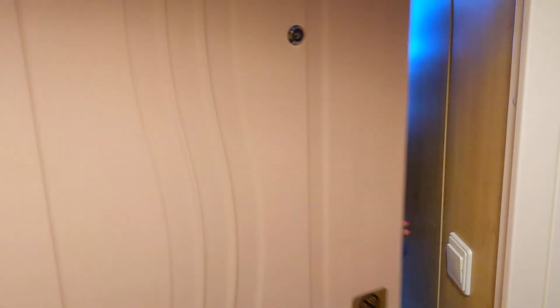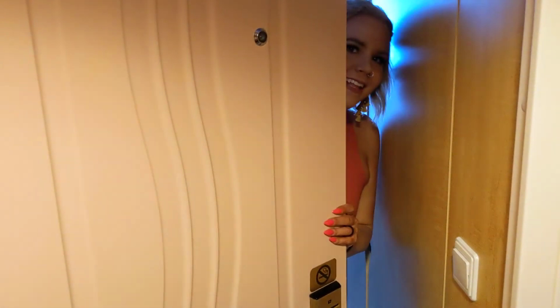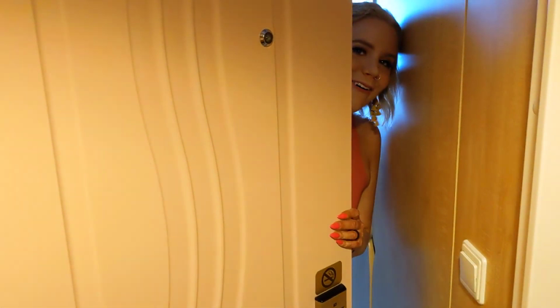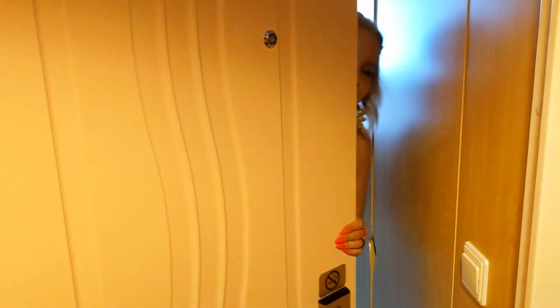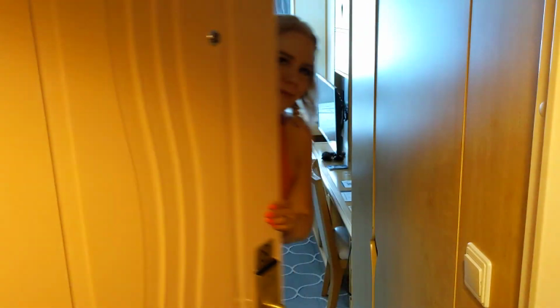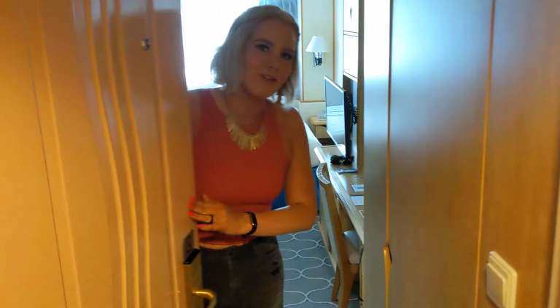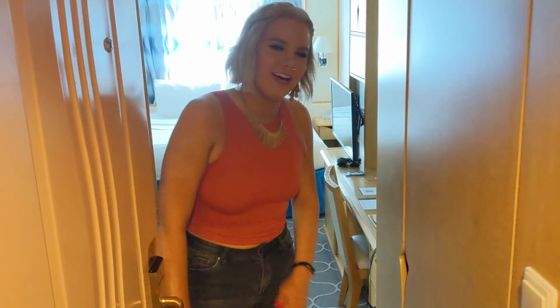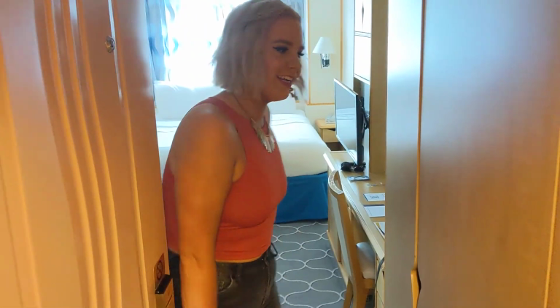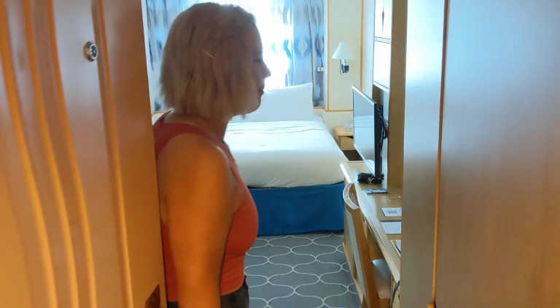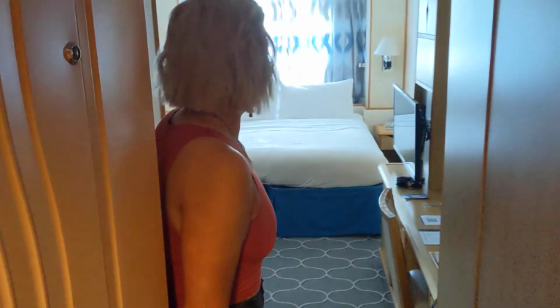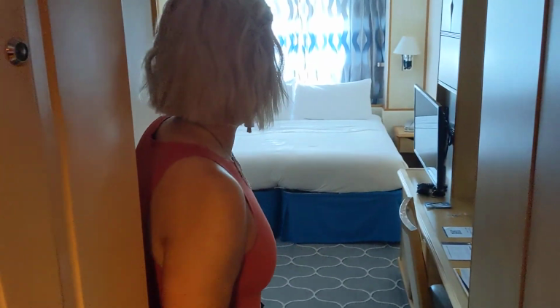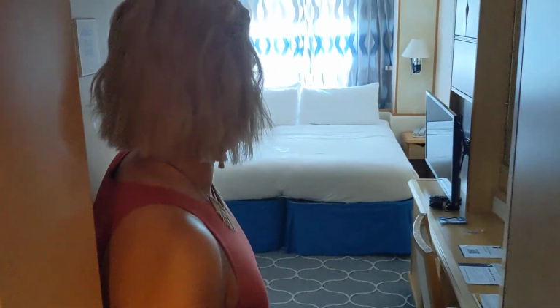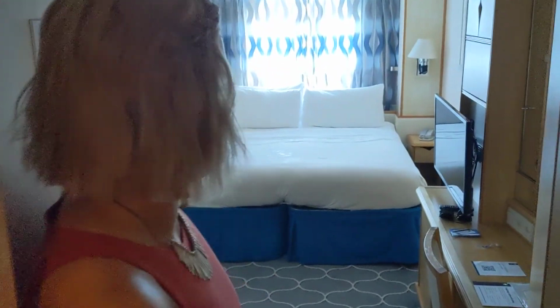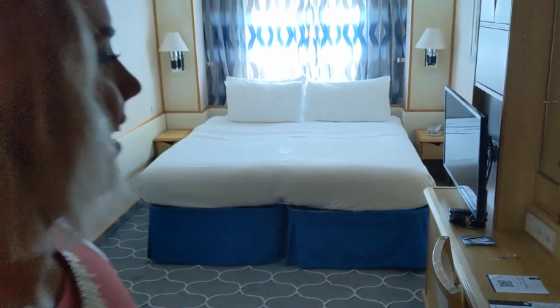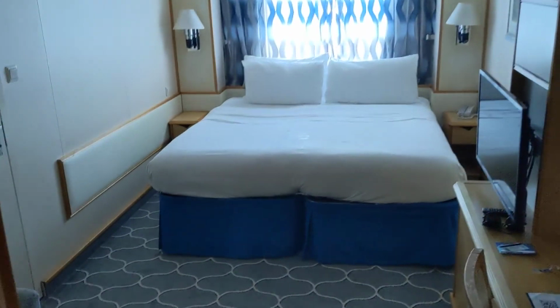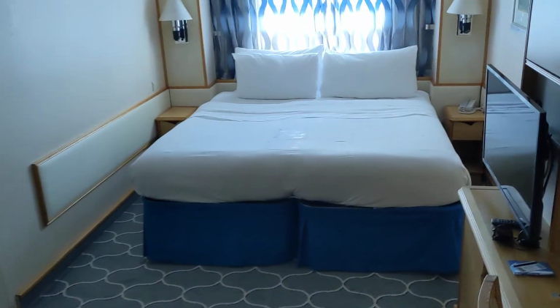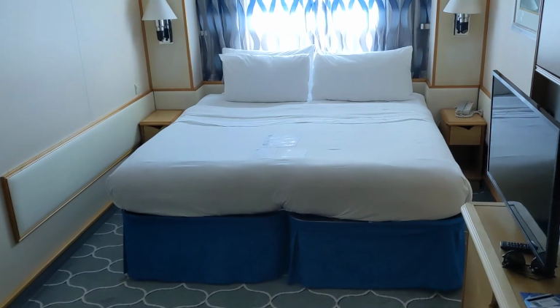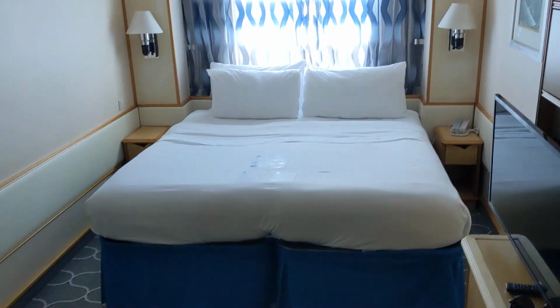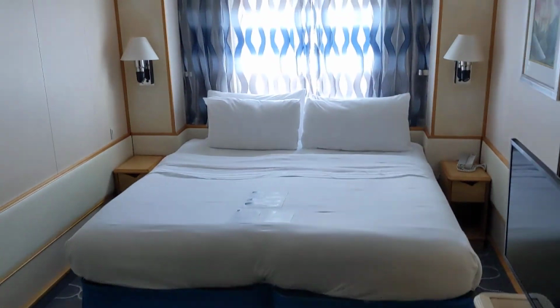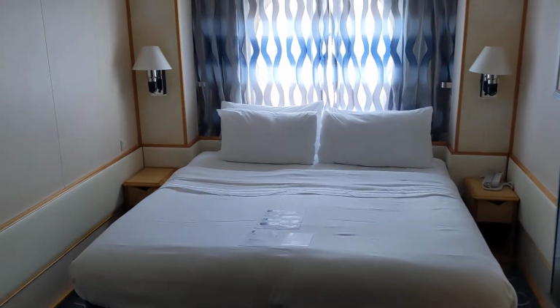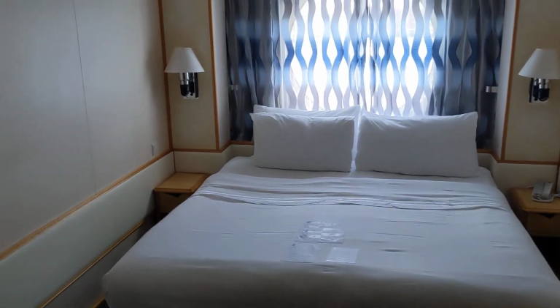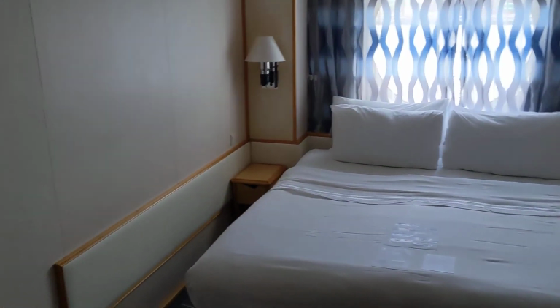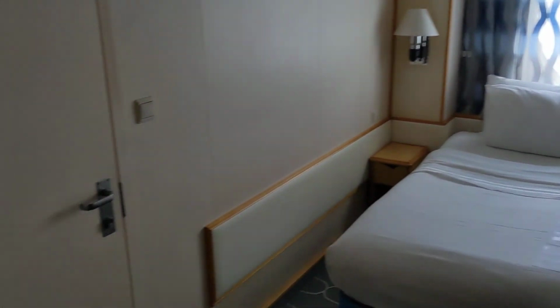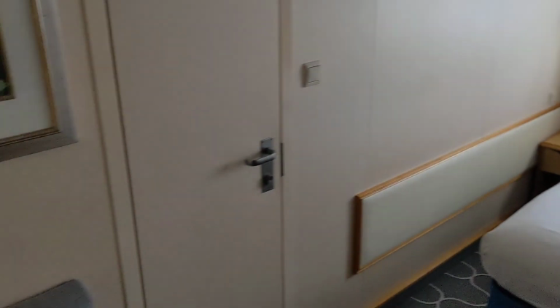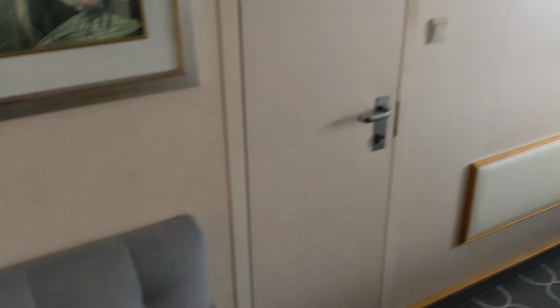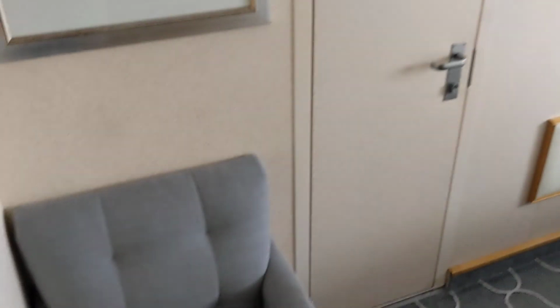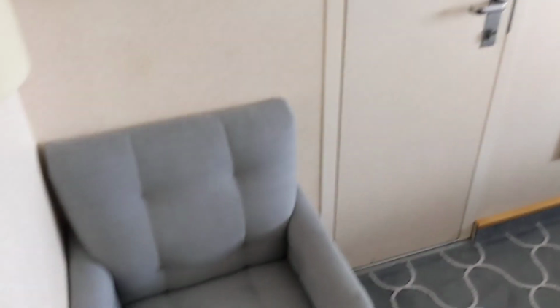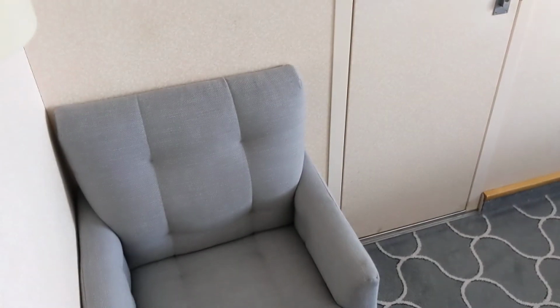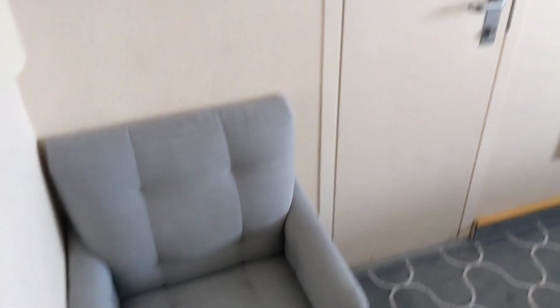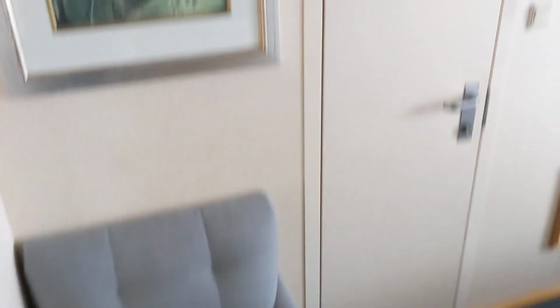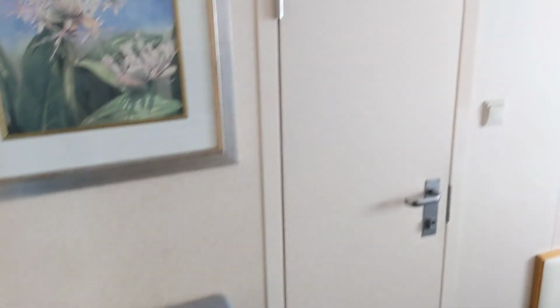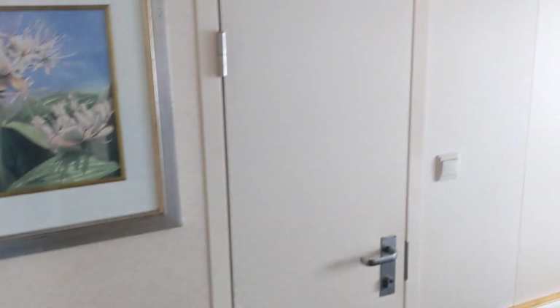Hello! Welcome to 2580. Come on in. It's an ocean view room. It's also a connecting room. It's got a little chair to sit on.